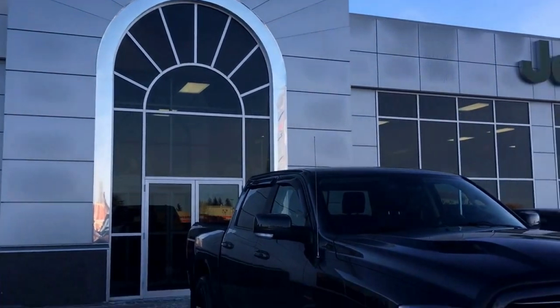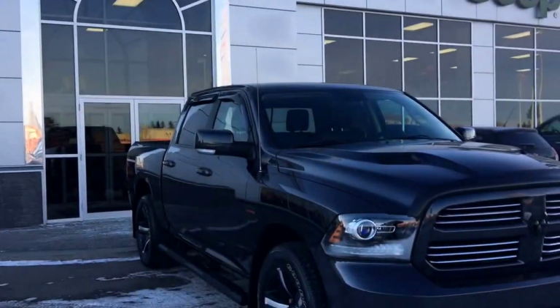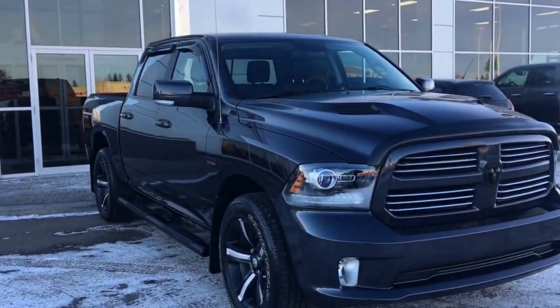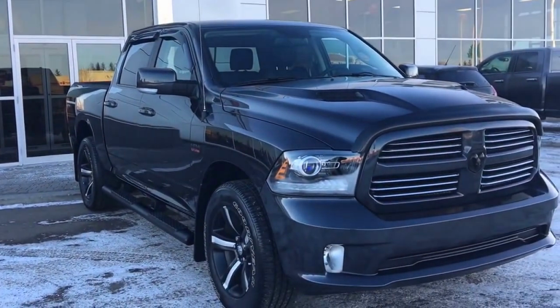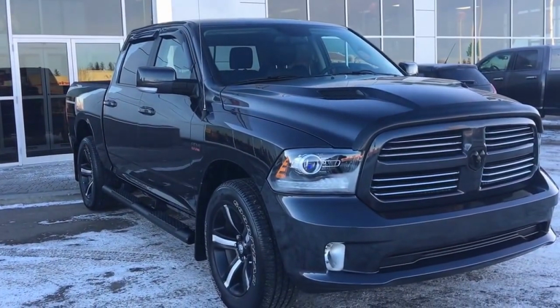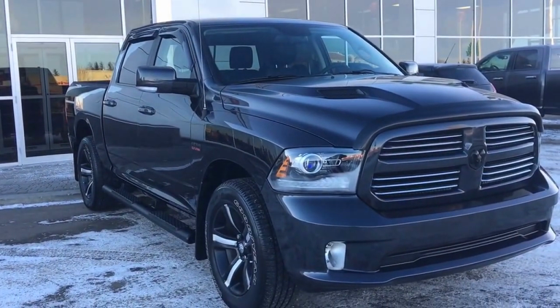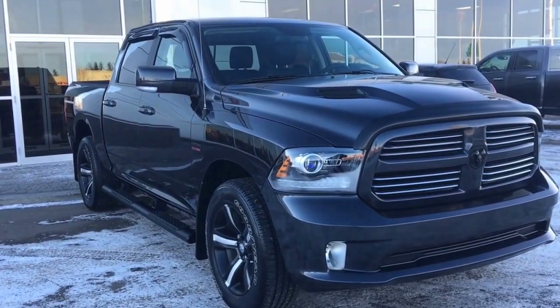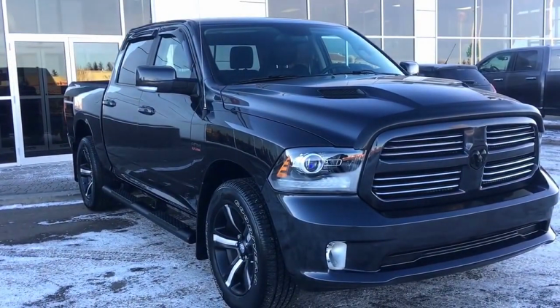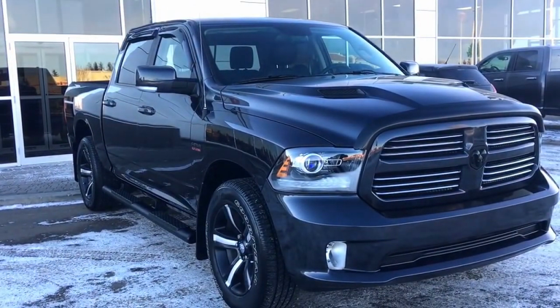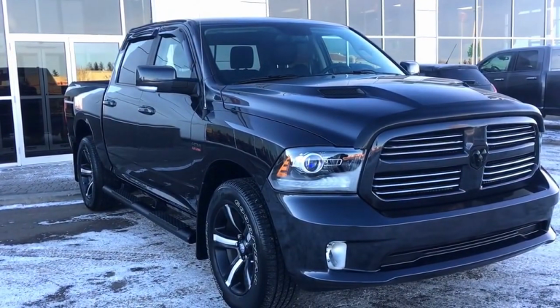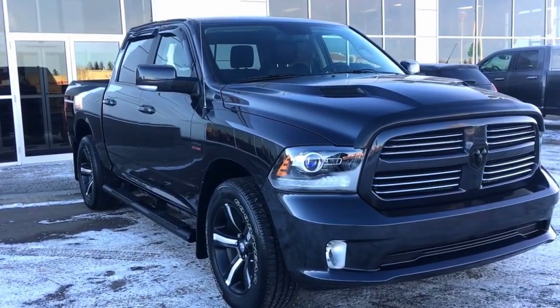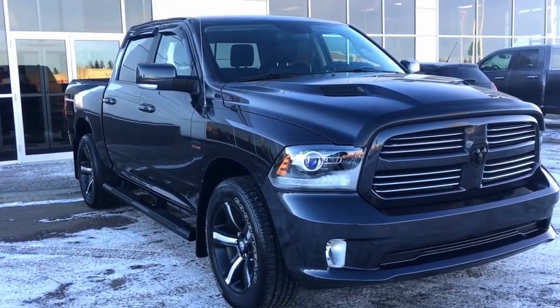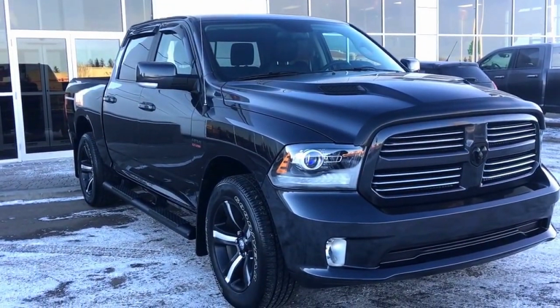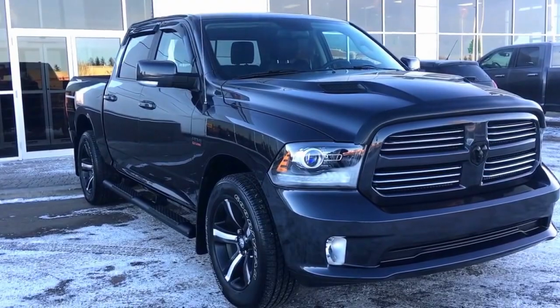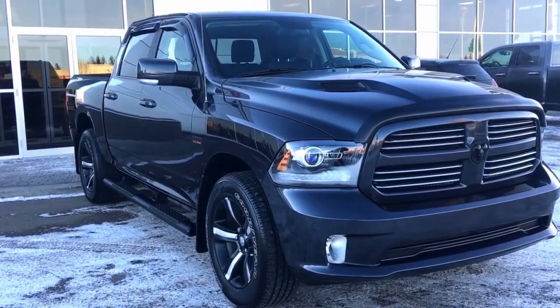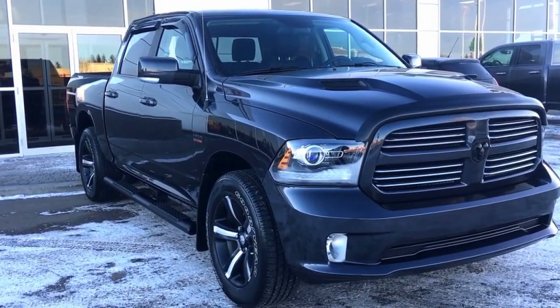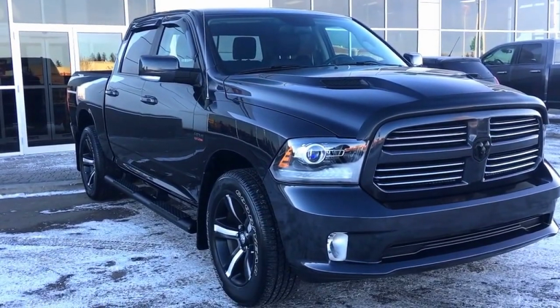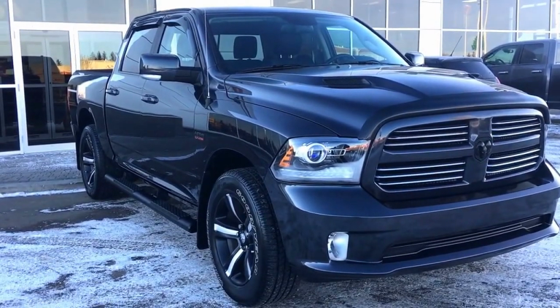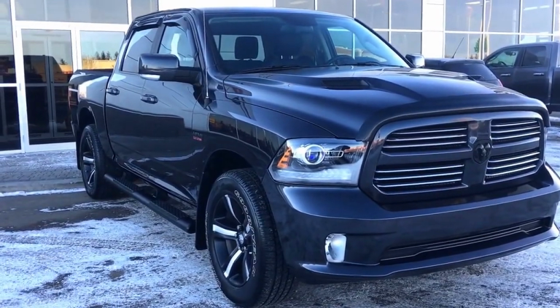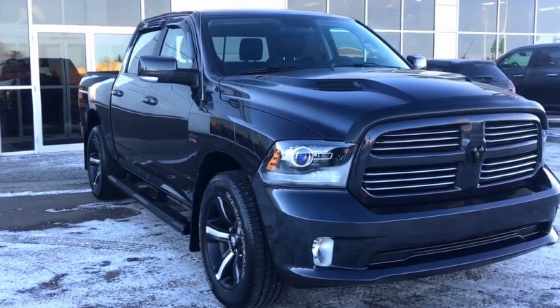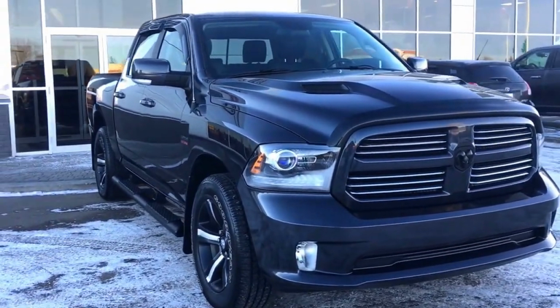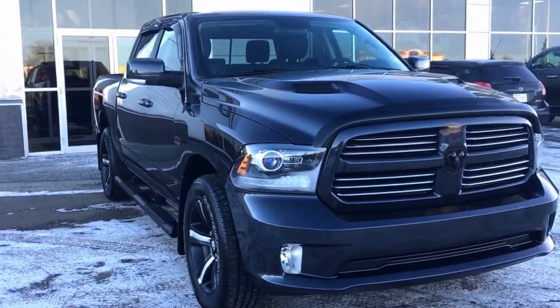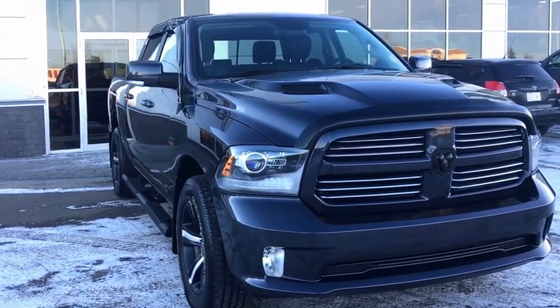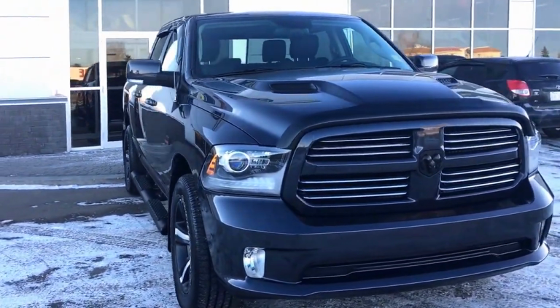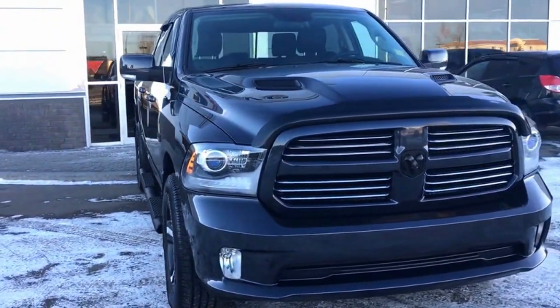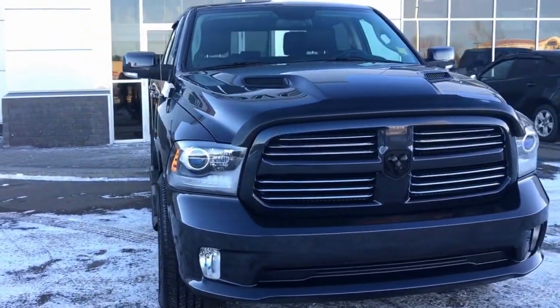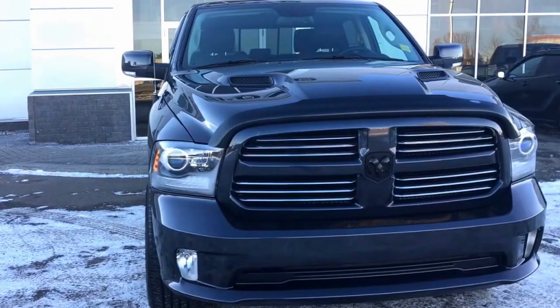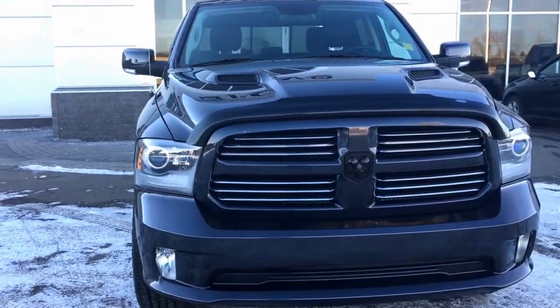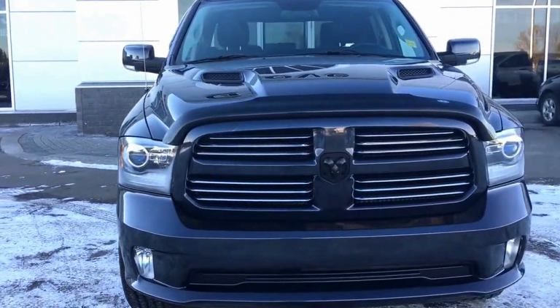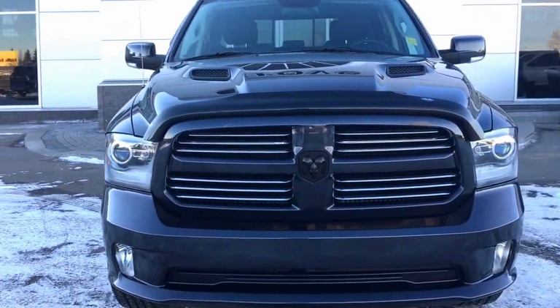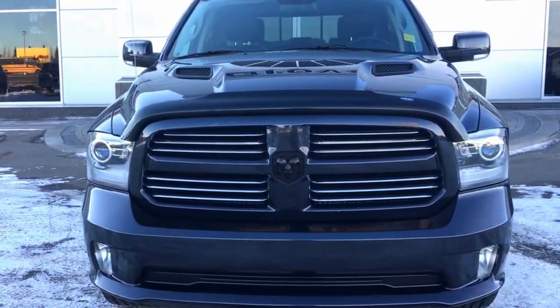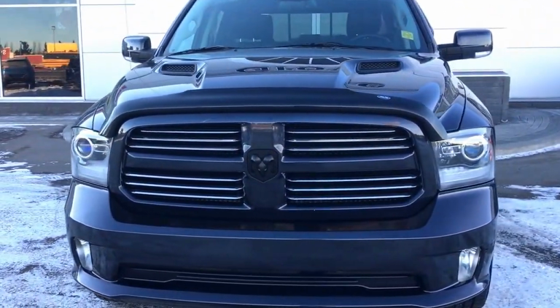Welcome to Grove Dodge. My name is Jasmine and today we're going to be looking at this 2014 Ram 1500 Sports in maximum steel metallic. It has a 5.7 Hemi engine pushing up 395 horsepower.